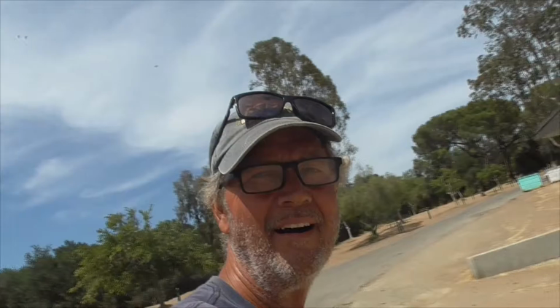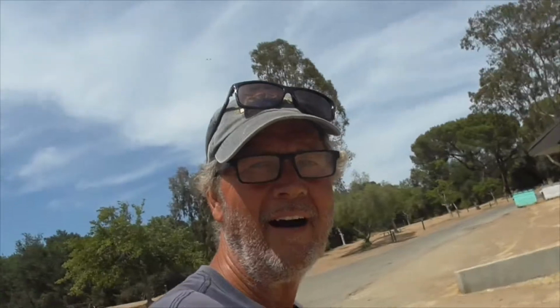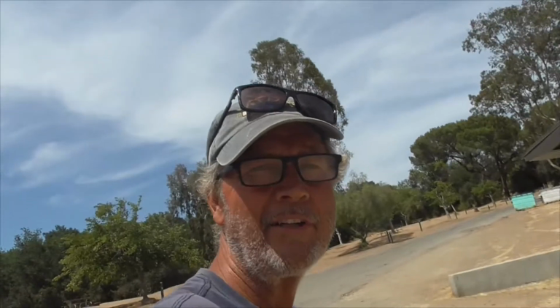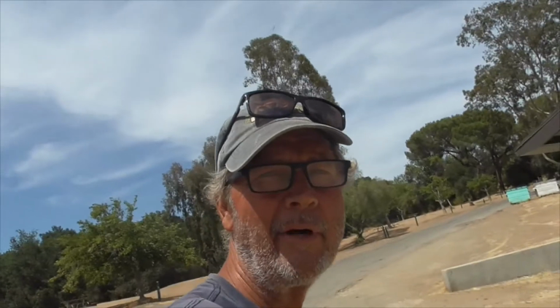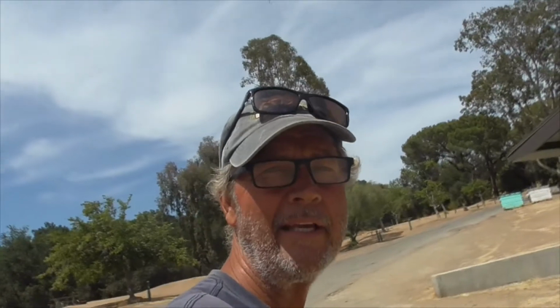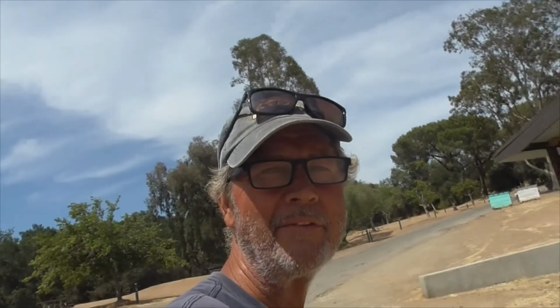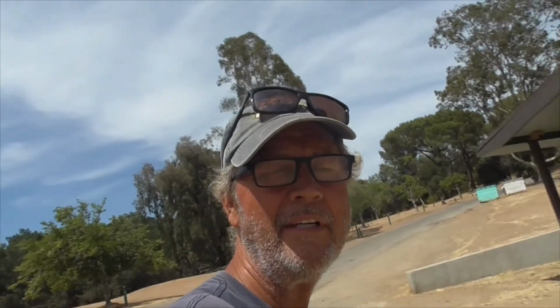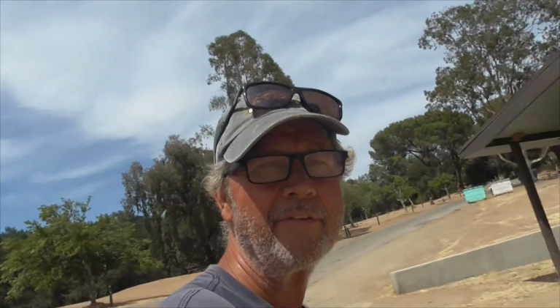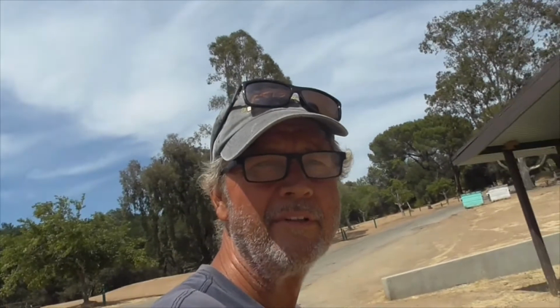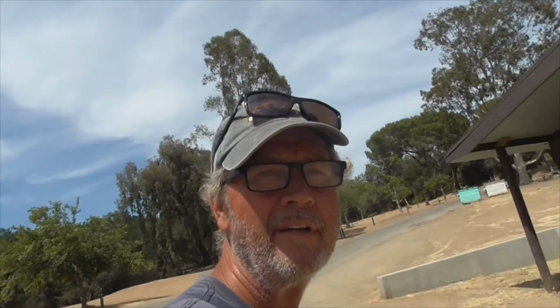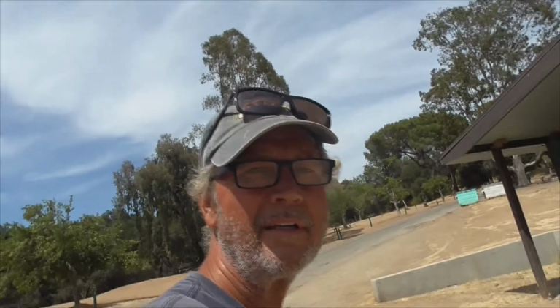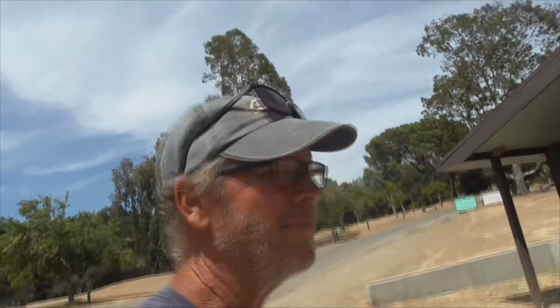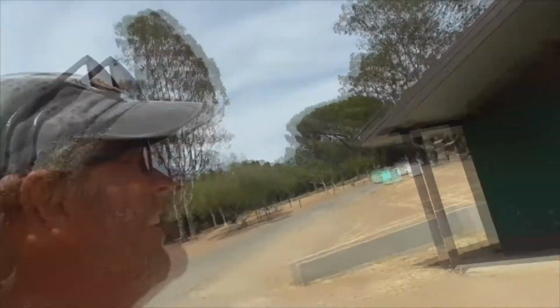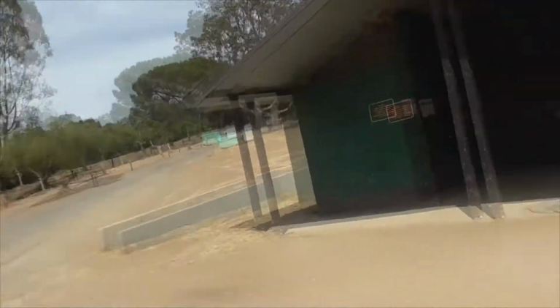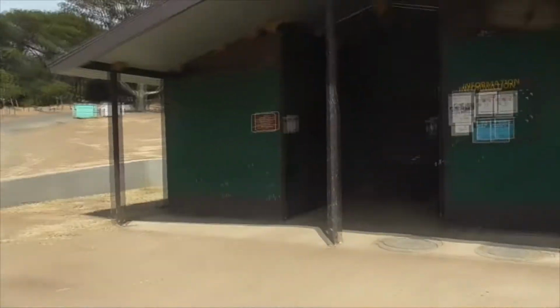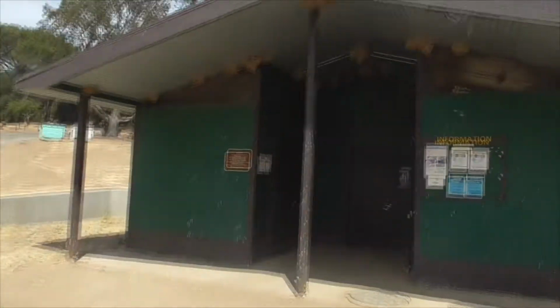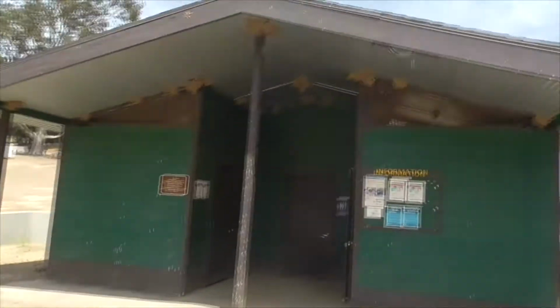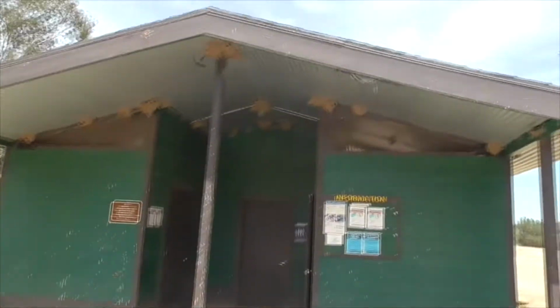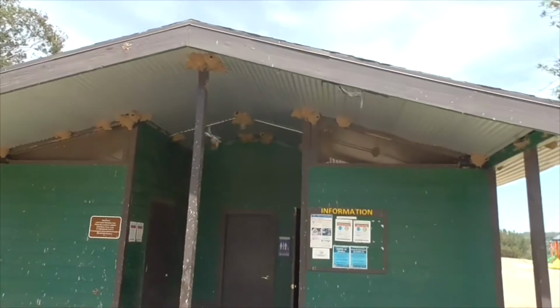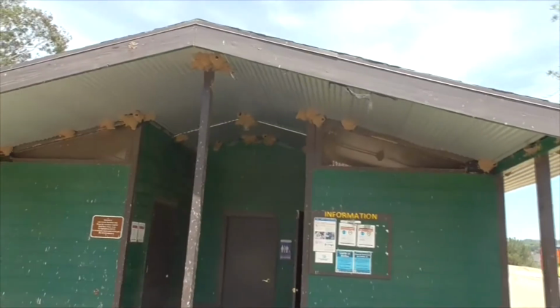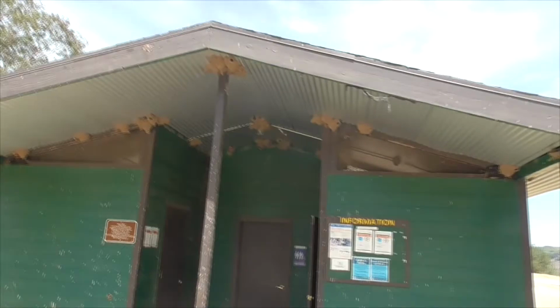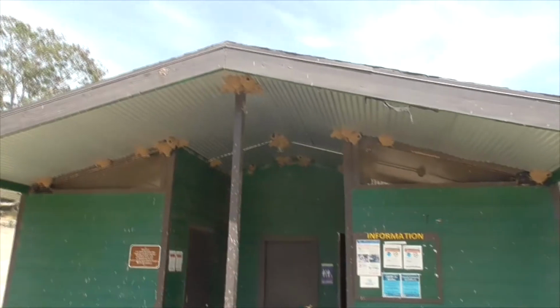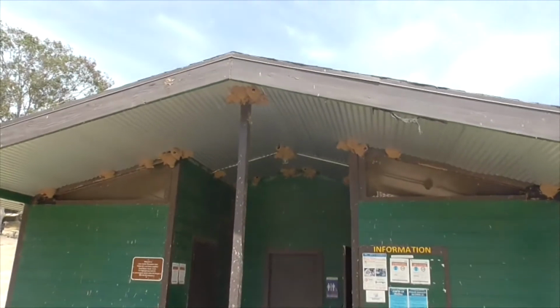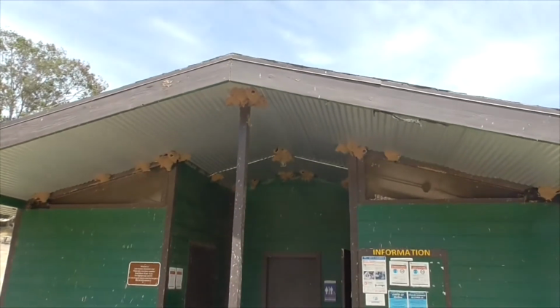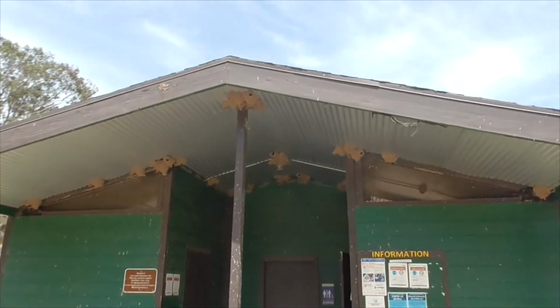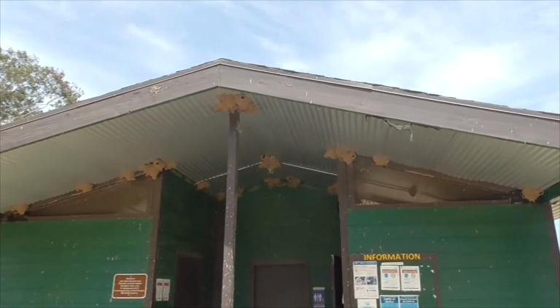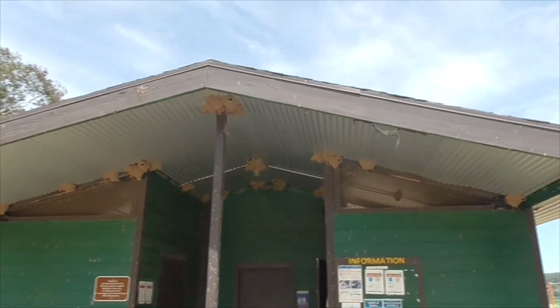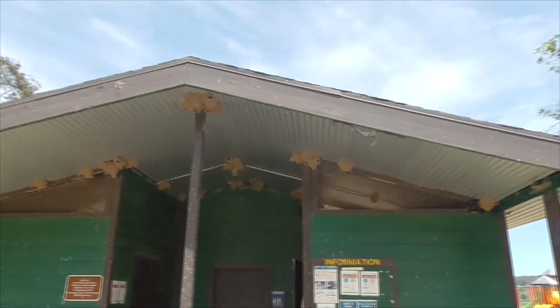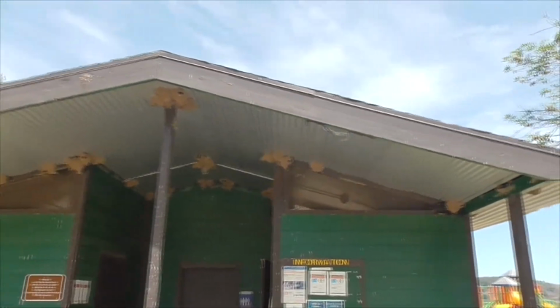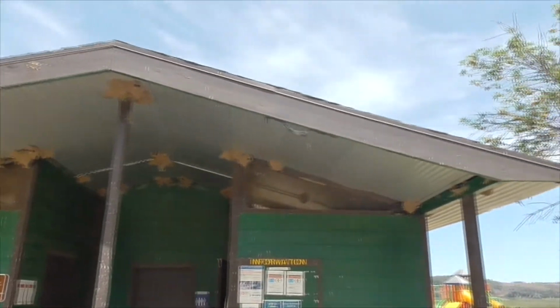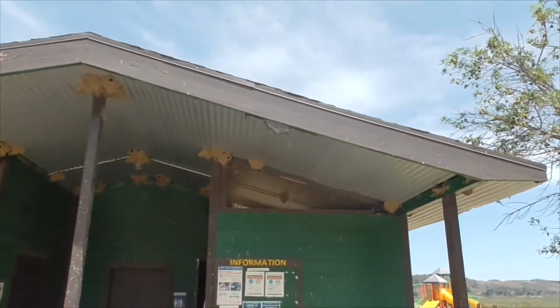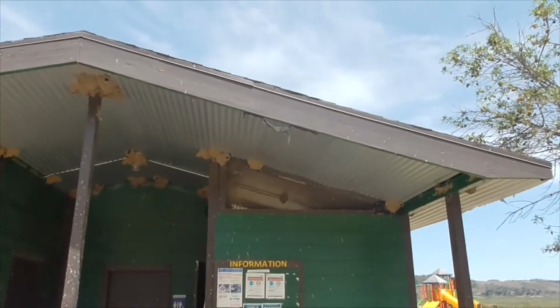Hi, today we're at Lake Casitas, California. Take a look at this — these are swallow nests.